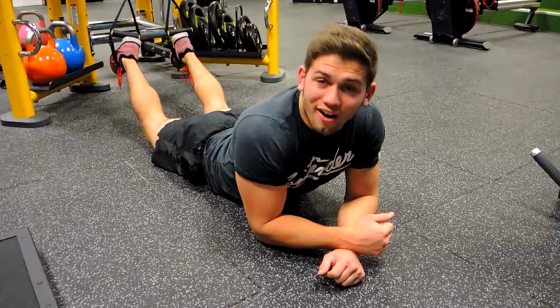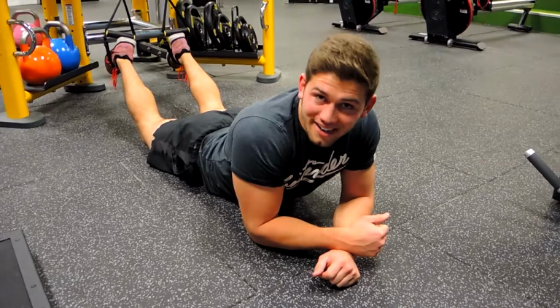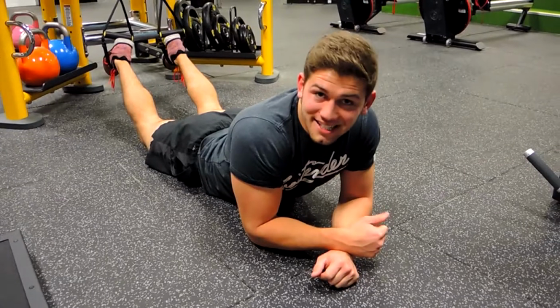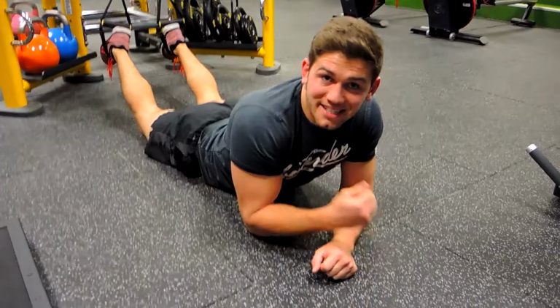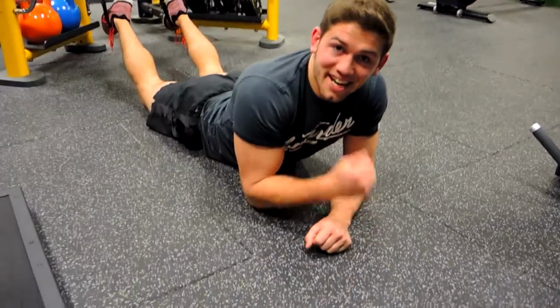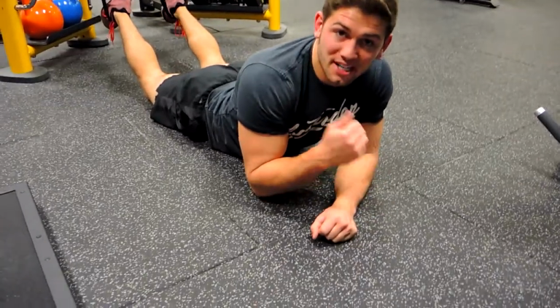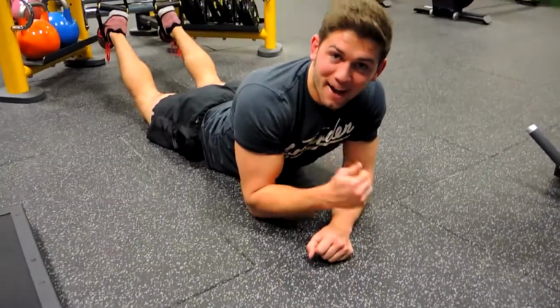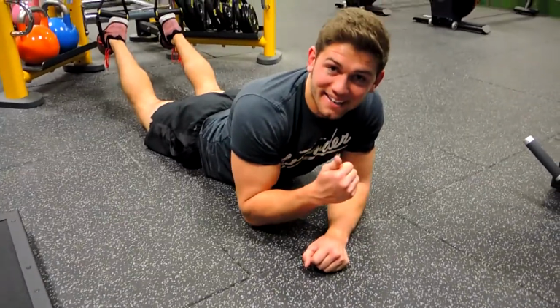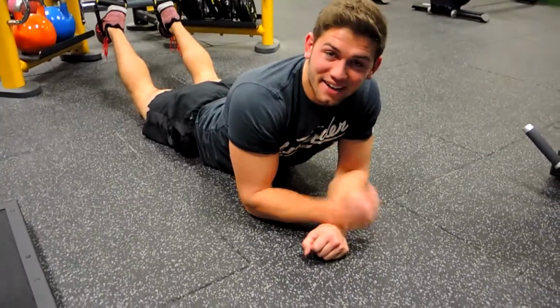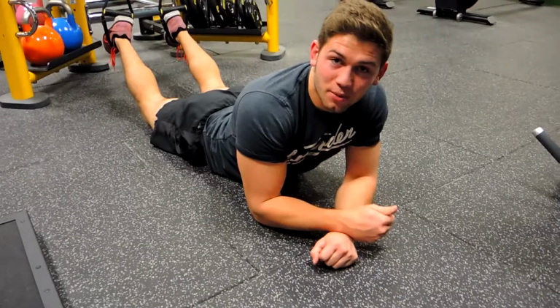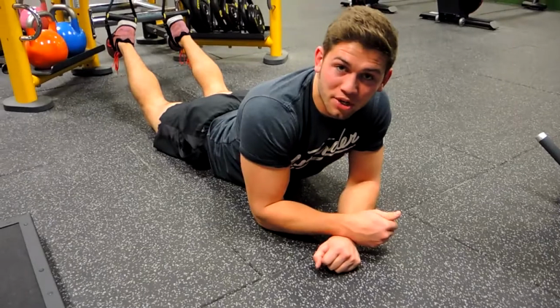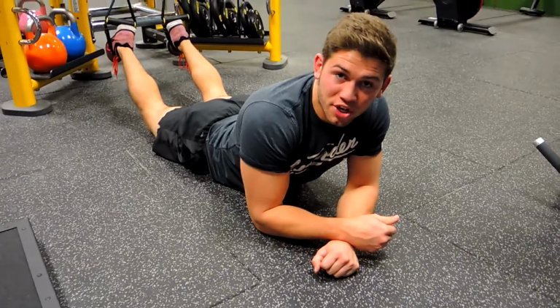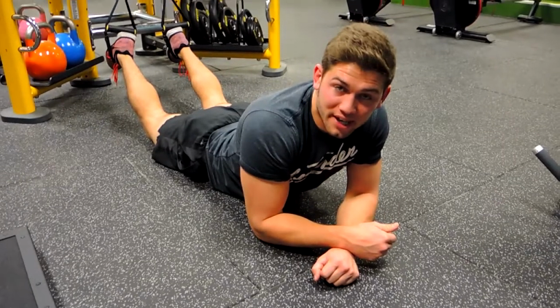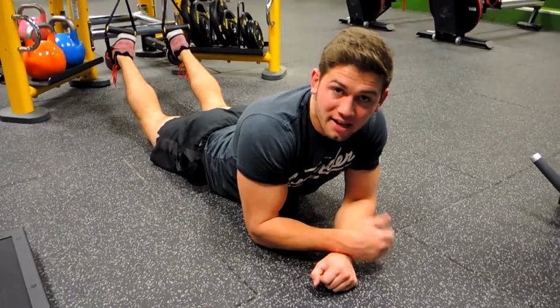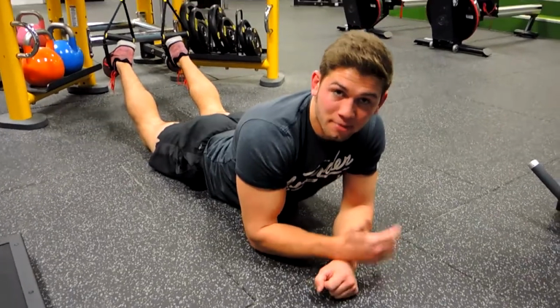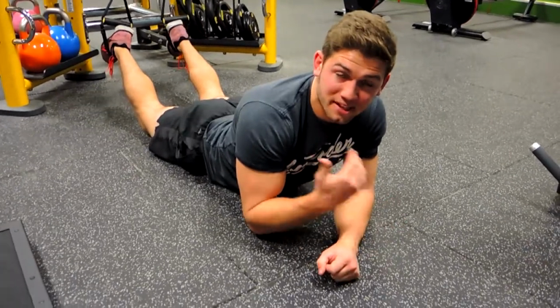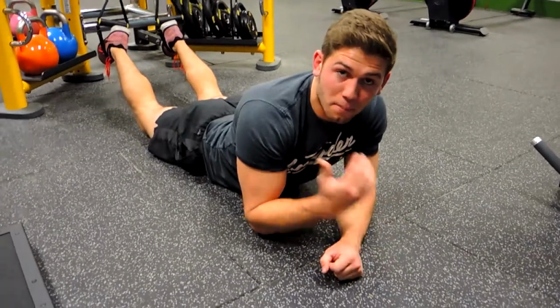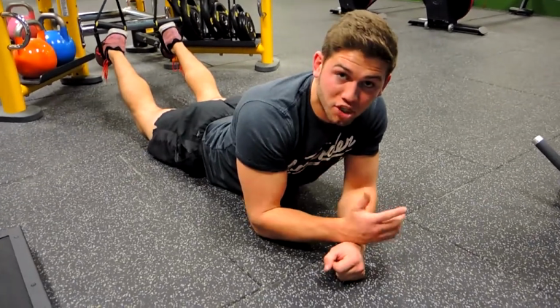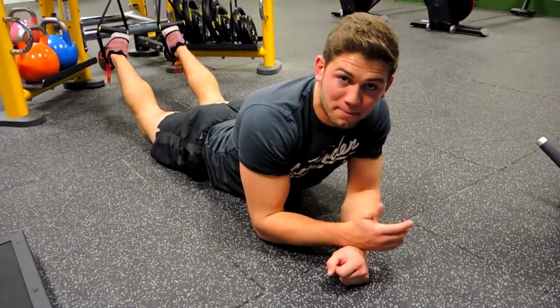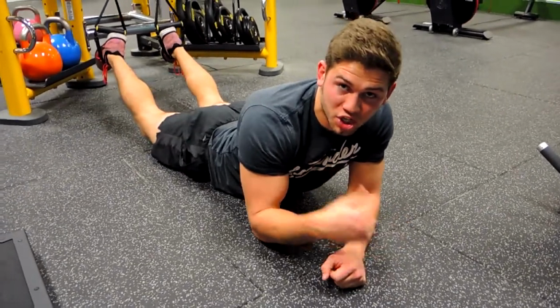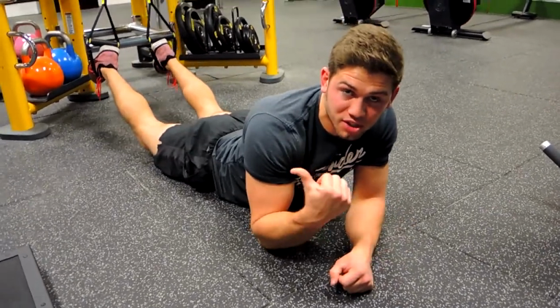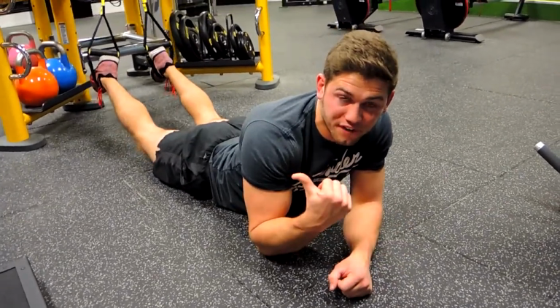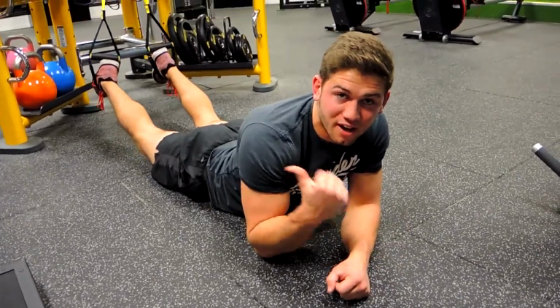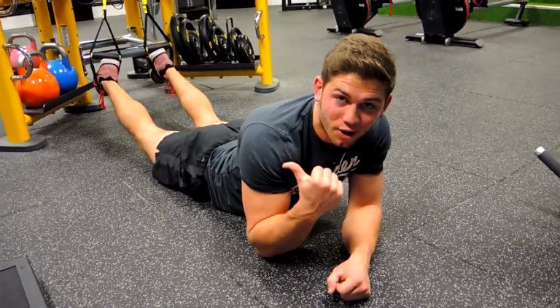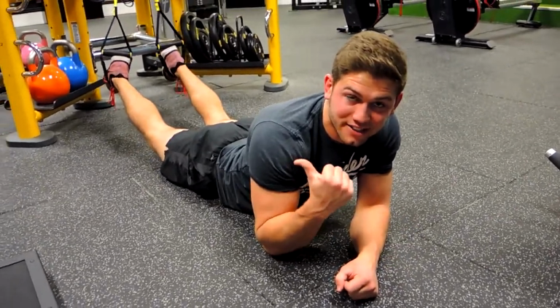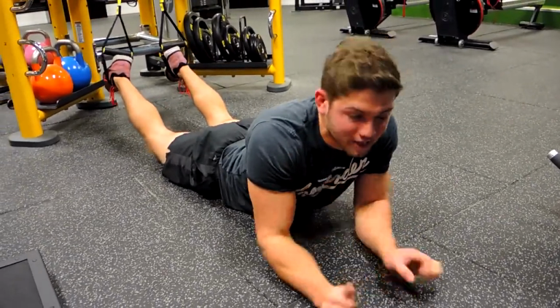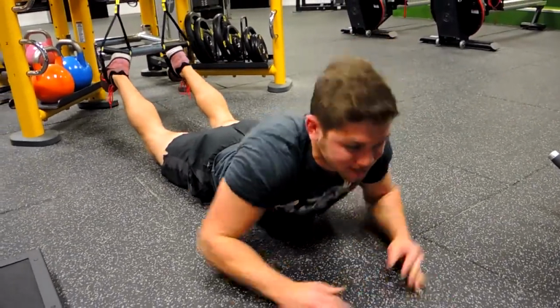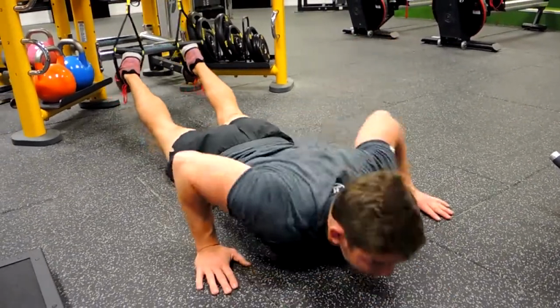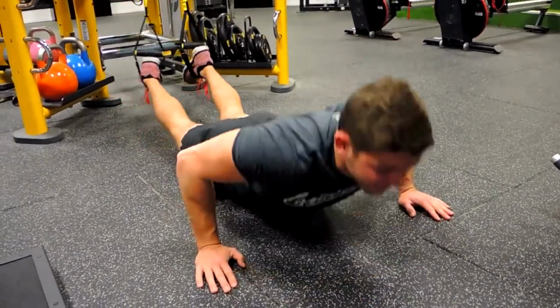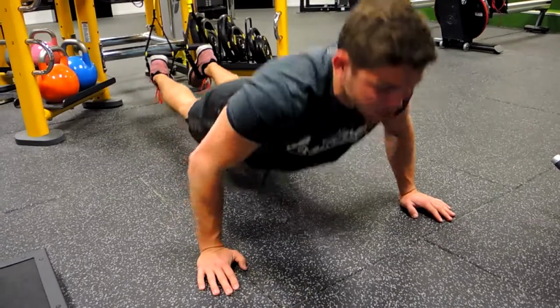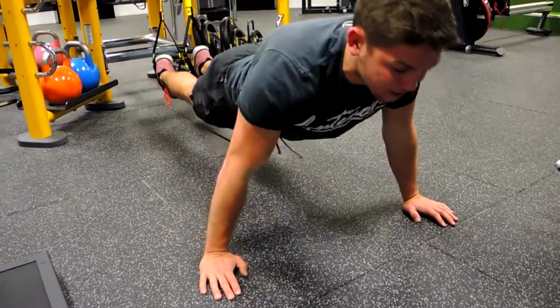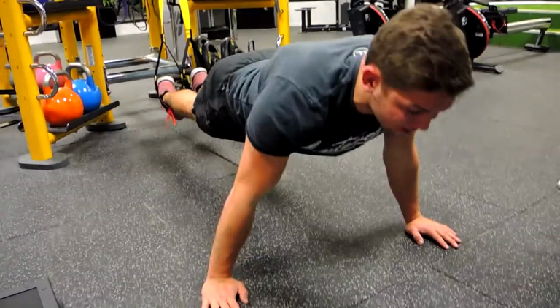Alright guys, this is a TRX hike. So what I want you to do, come into push-up position once your feet are hooked in the TRX, so like a plank.